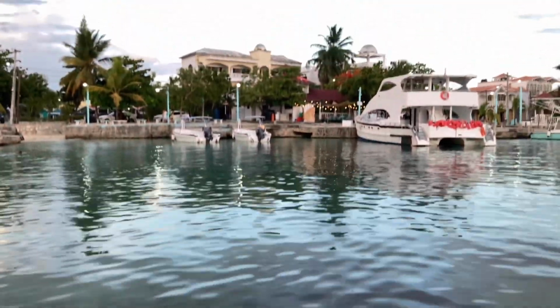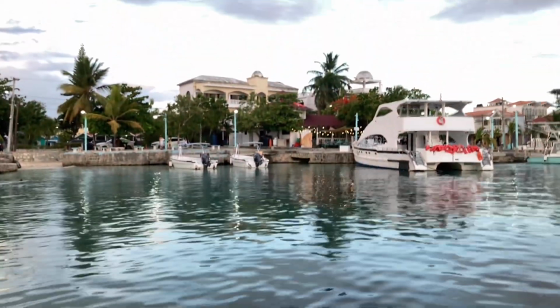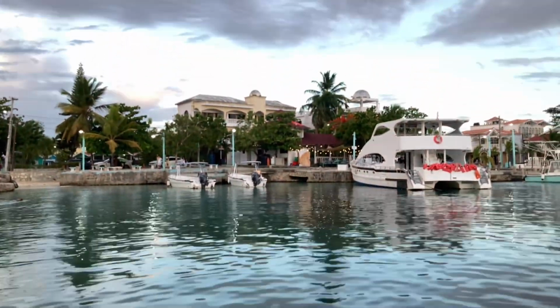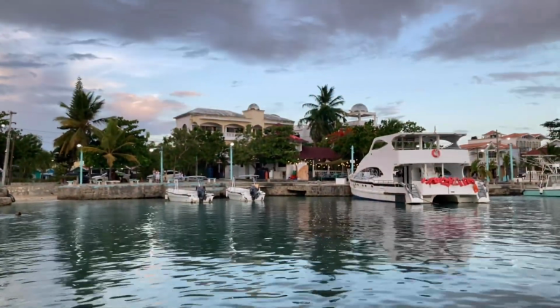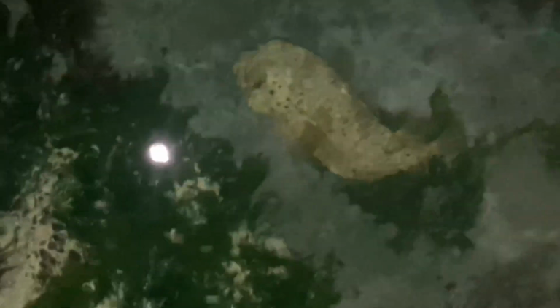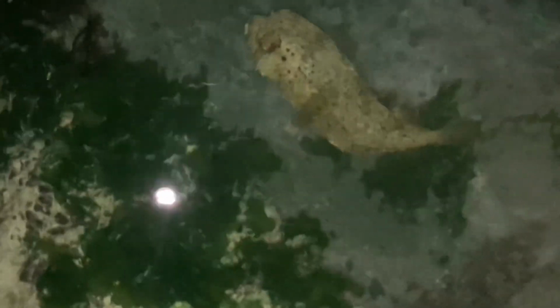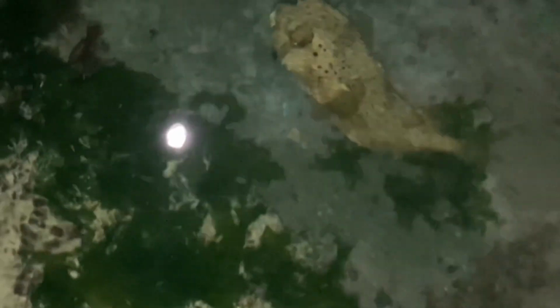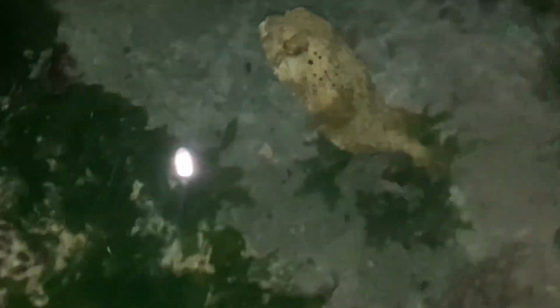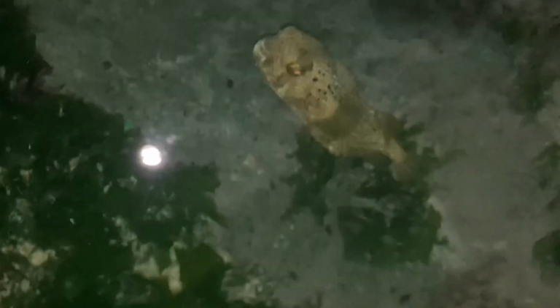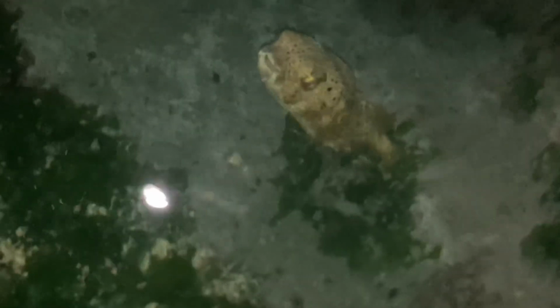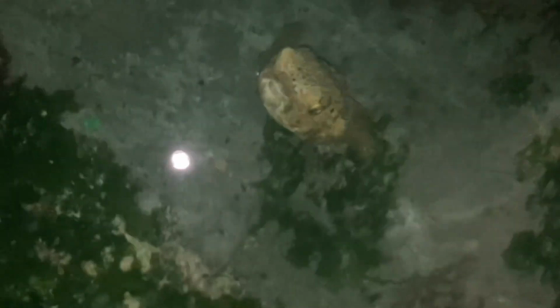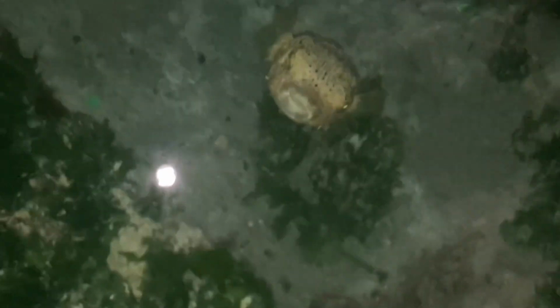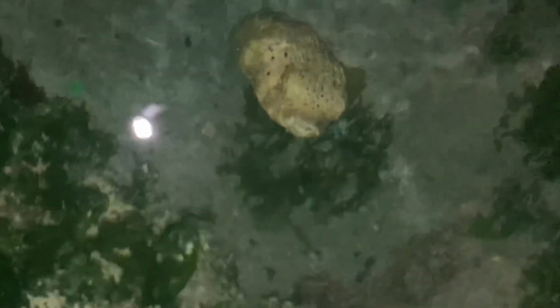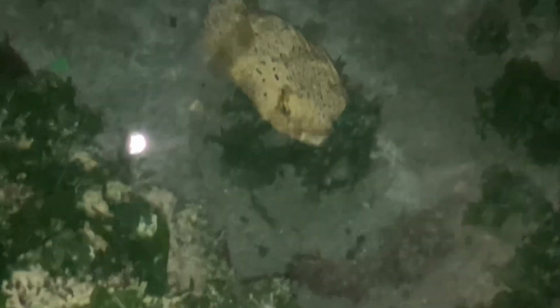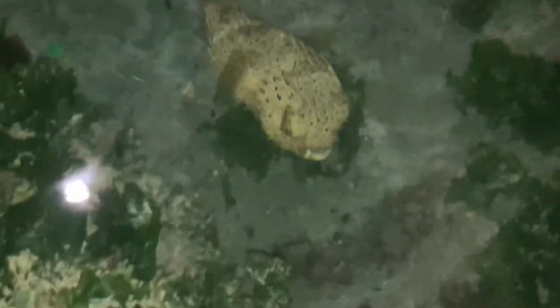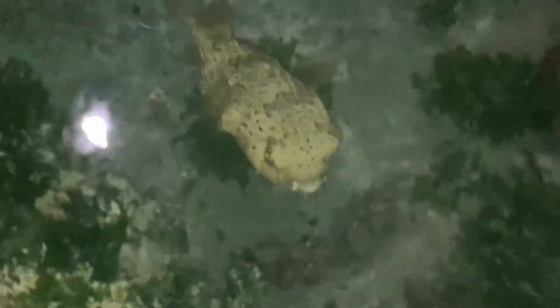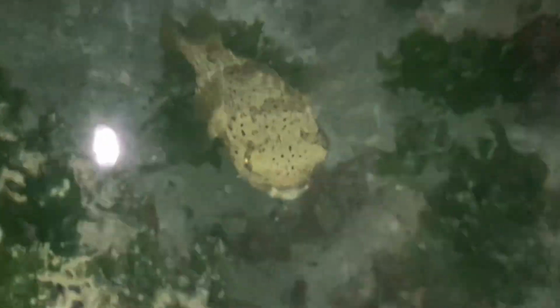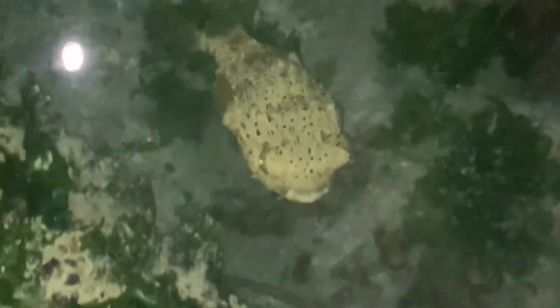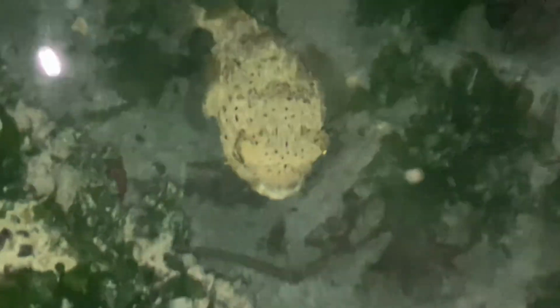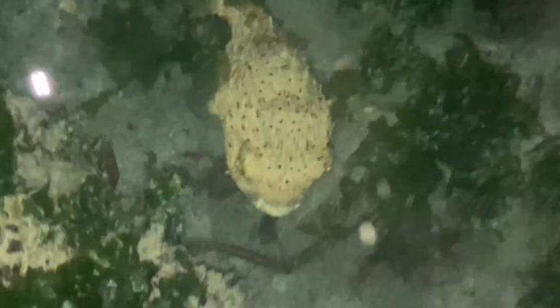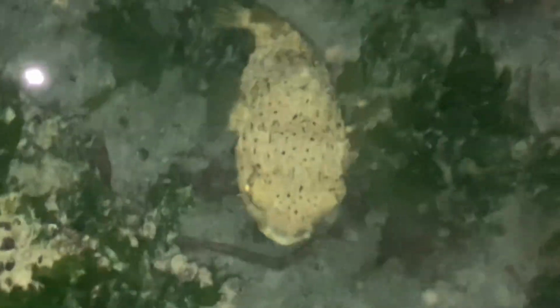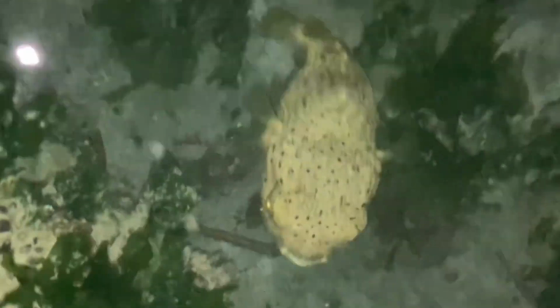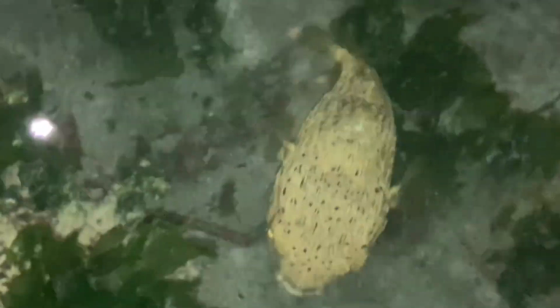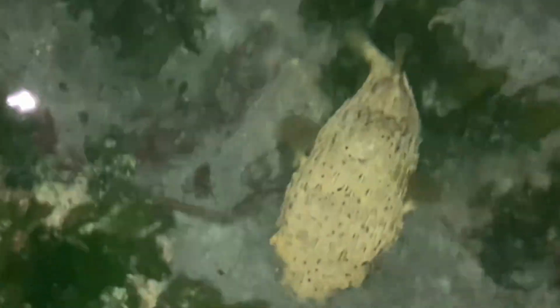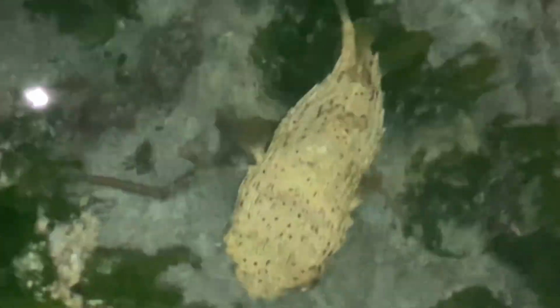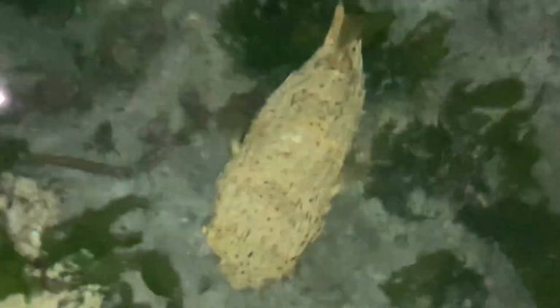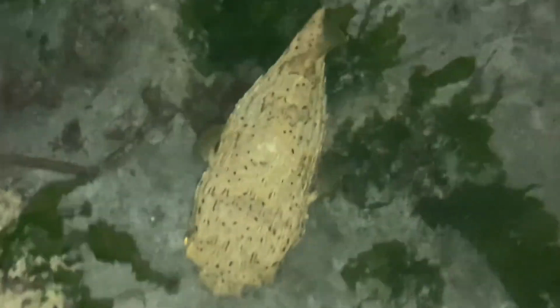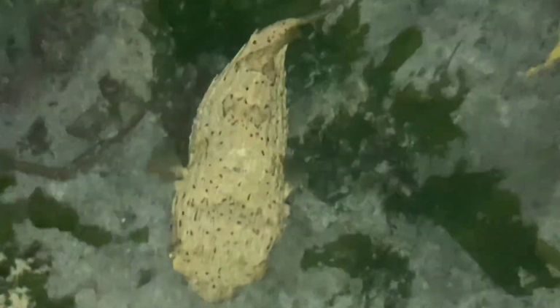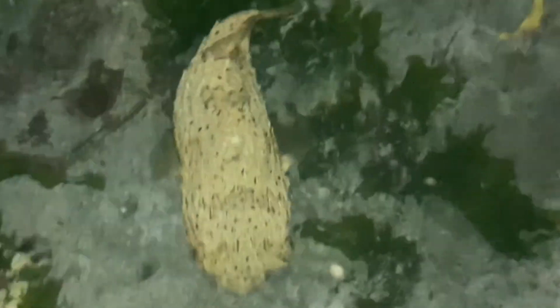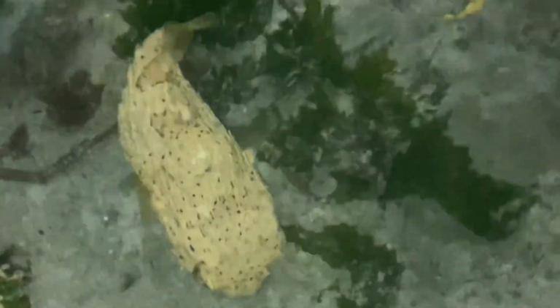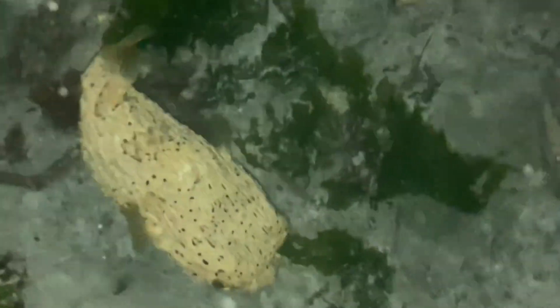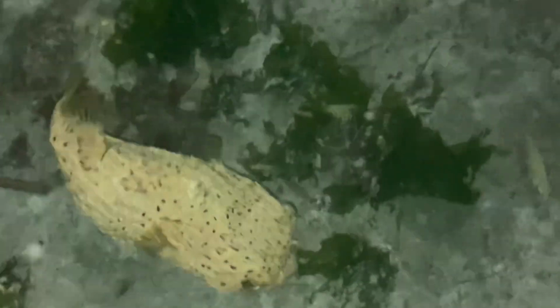When it's time to mate, adult balloonfish venture into the open ocean. Their spherical eggs float freely, carried by currents for a four-day incubation period, before hatching into tiny puffers ready to embark on their own journeys.